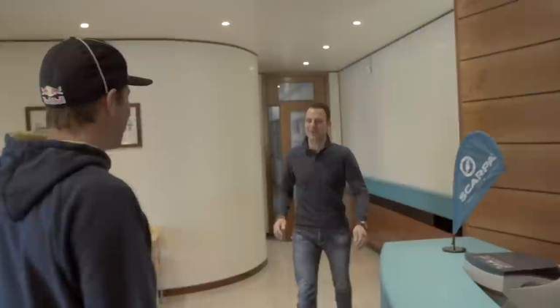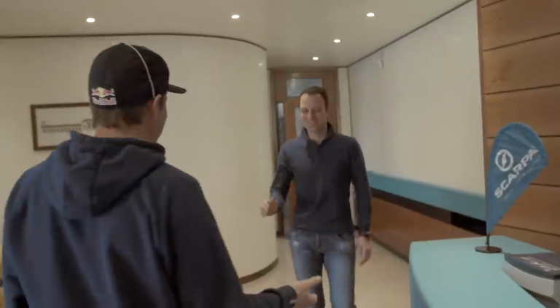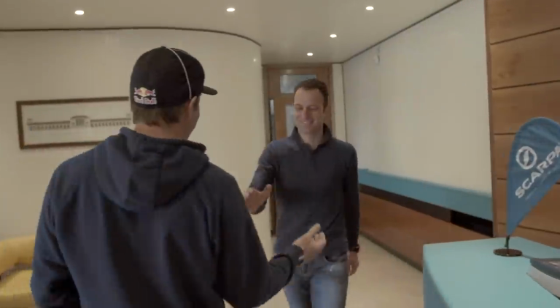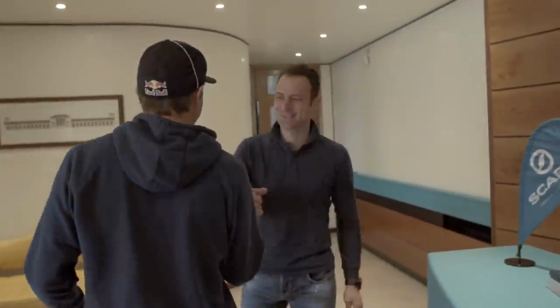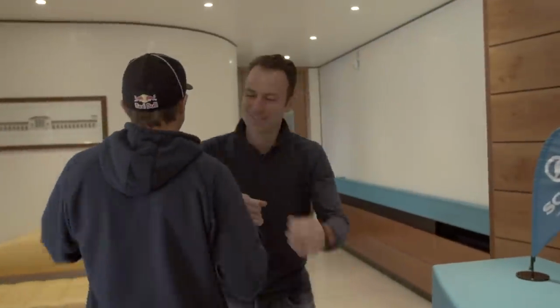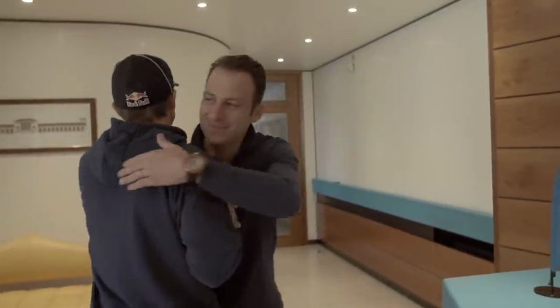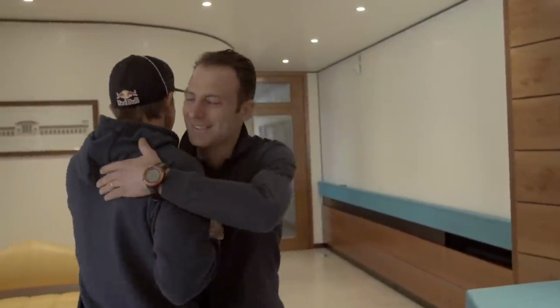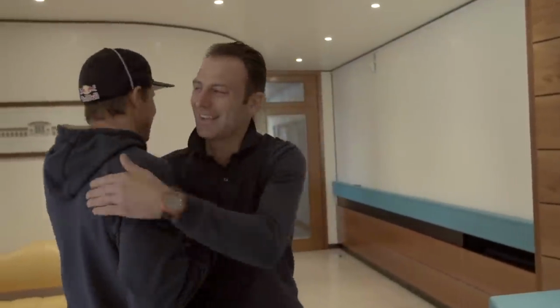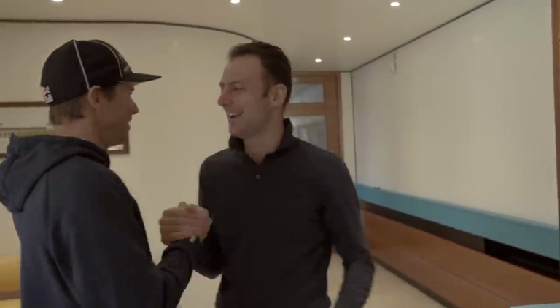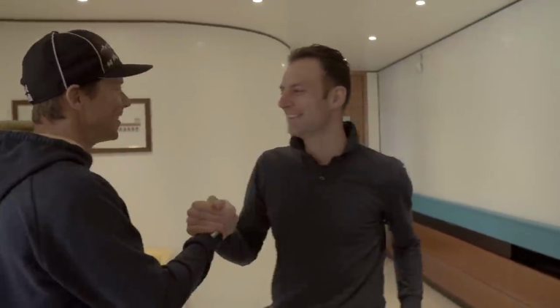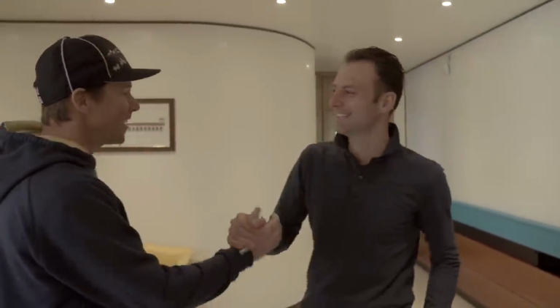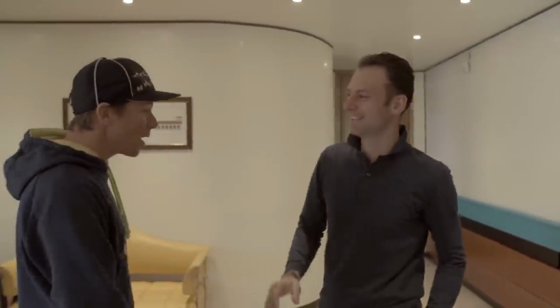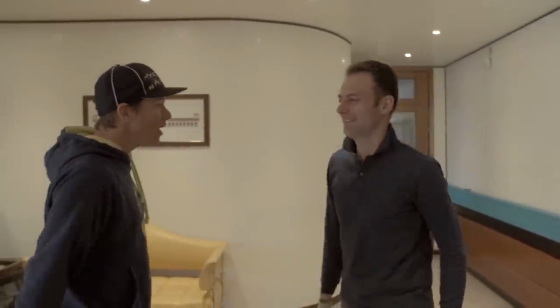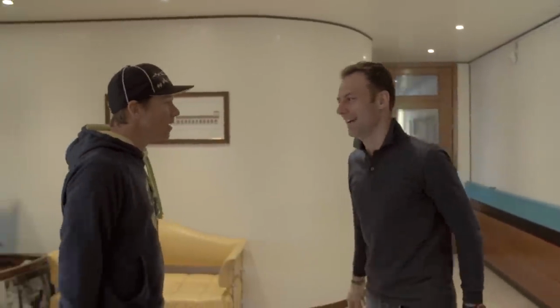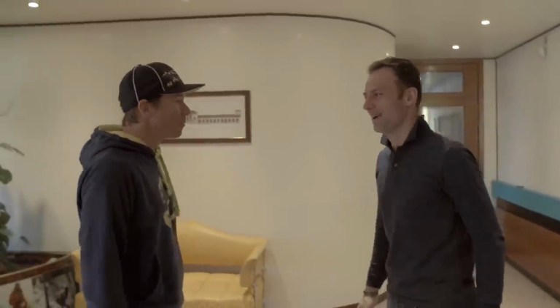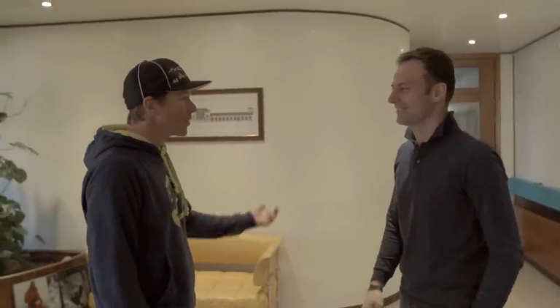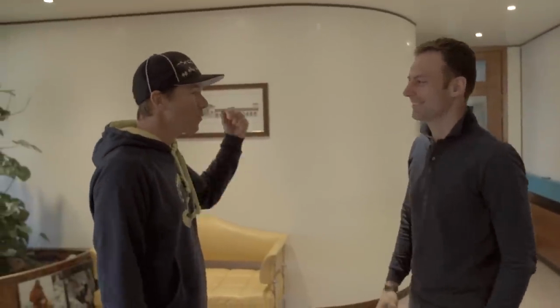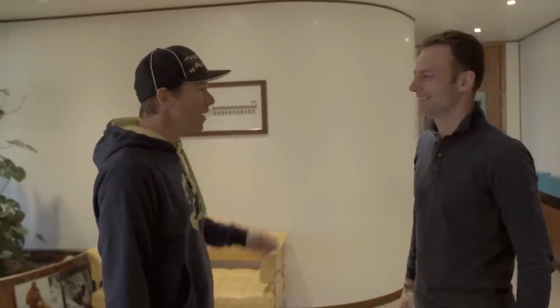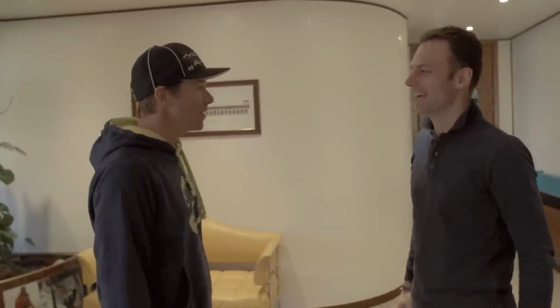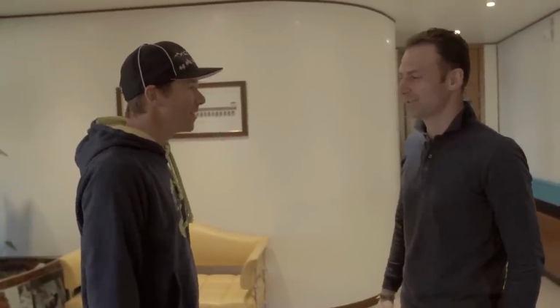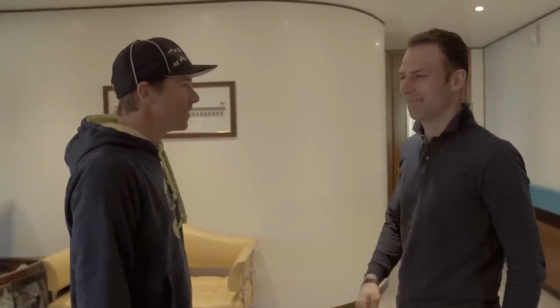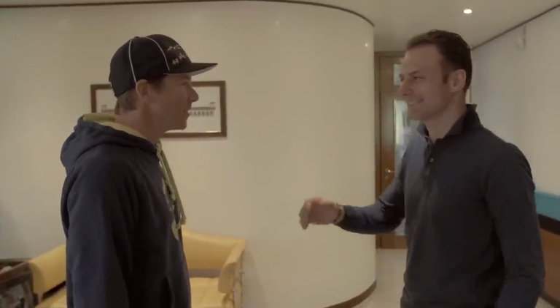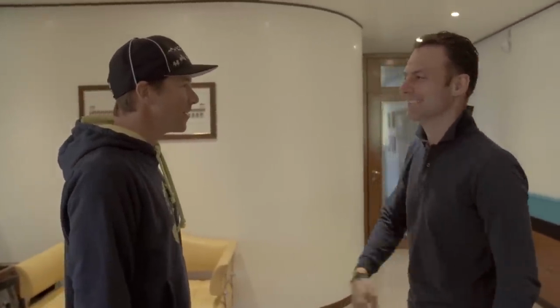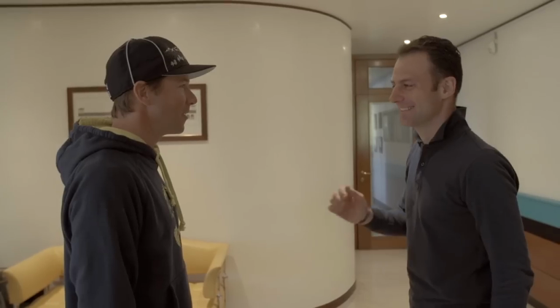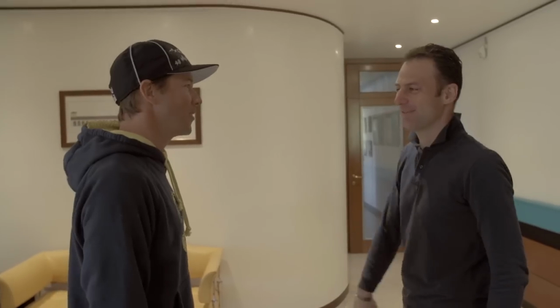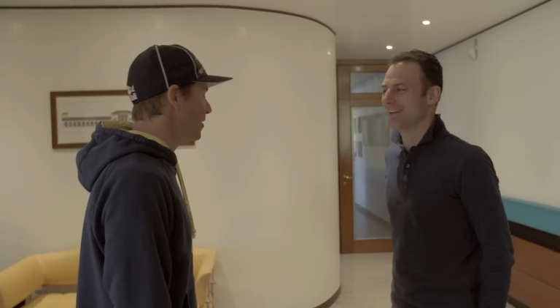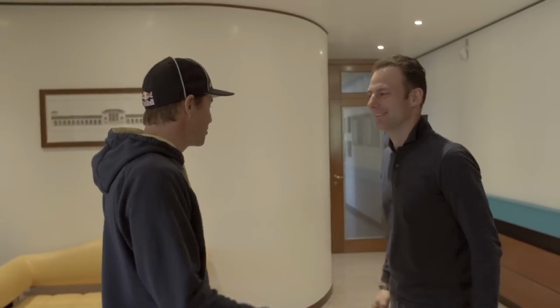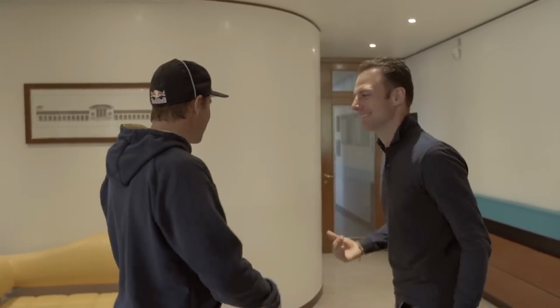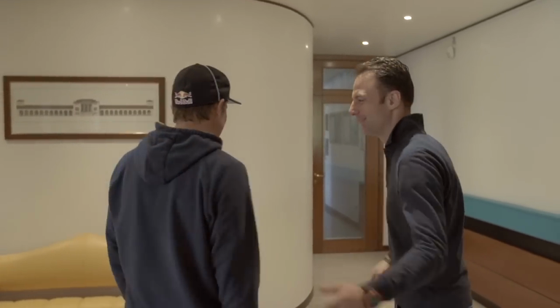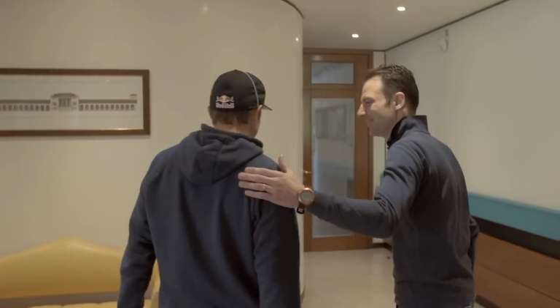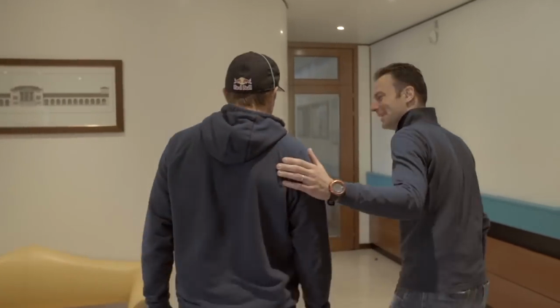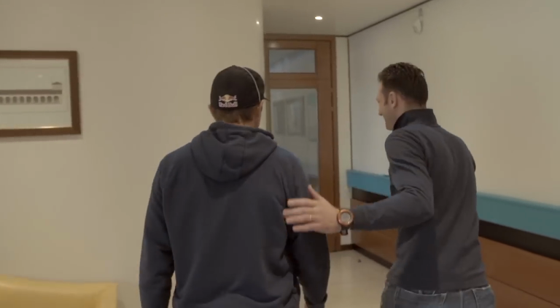Hey buddy, nice to see you, Max. You ready? Yeah, I'm ready. The production's running. Yeah, it's very exciting. Good, it's good to be here. Let's go check it out.